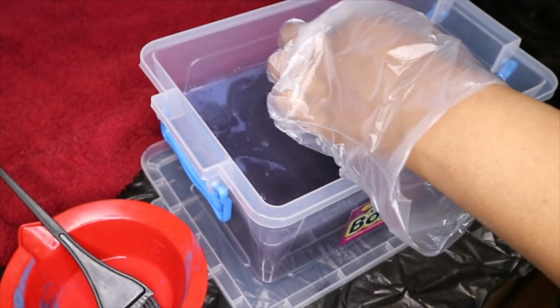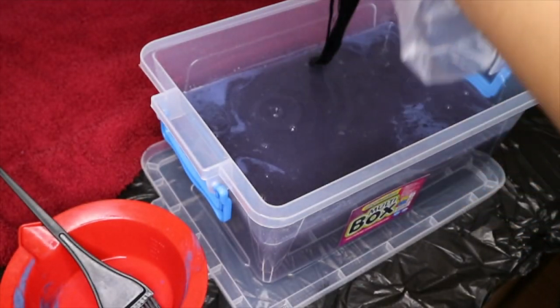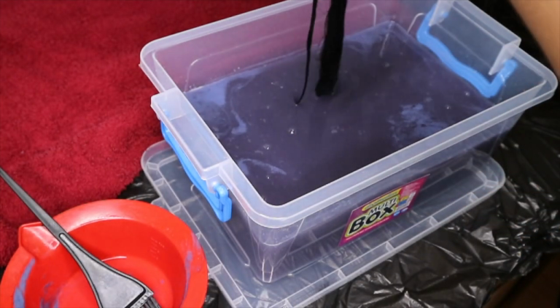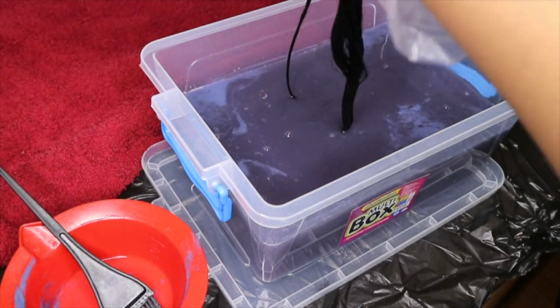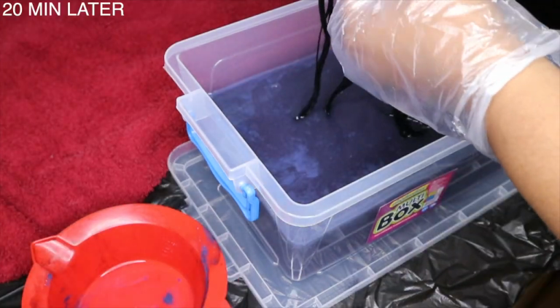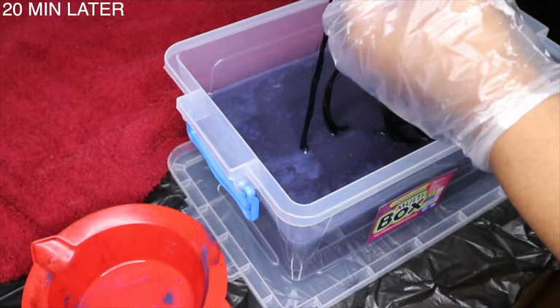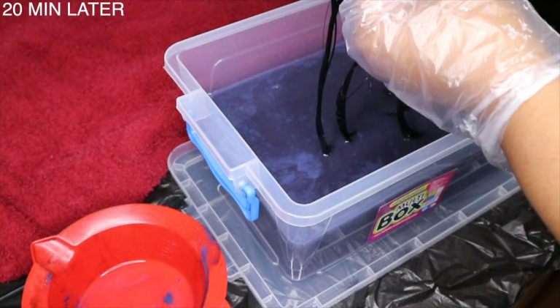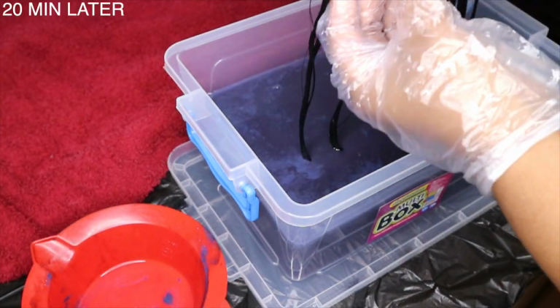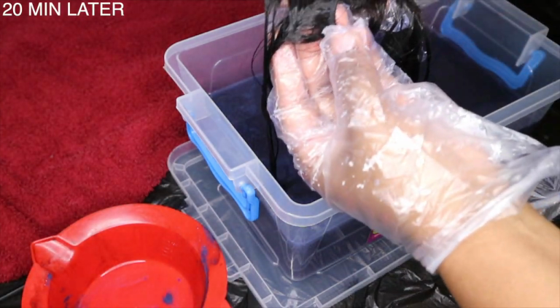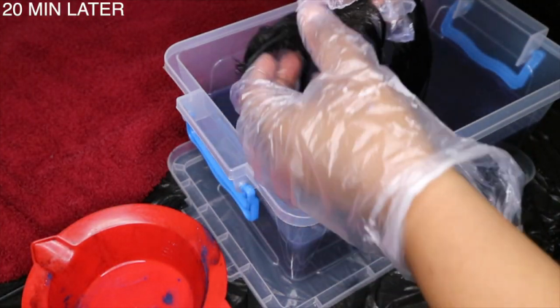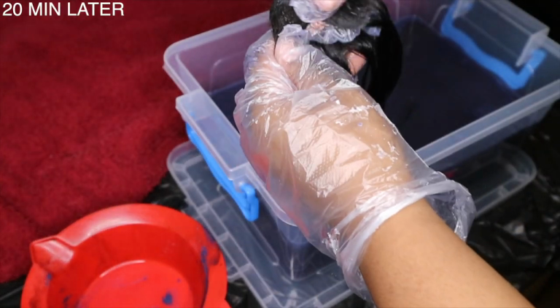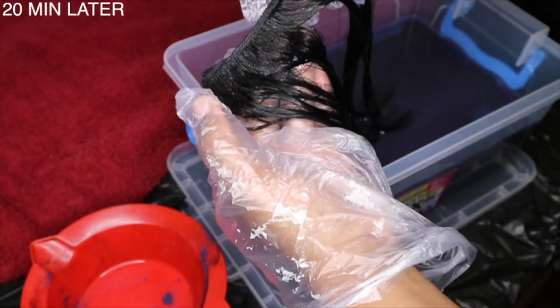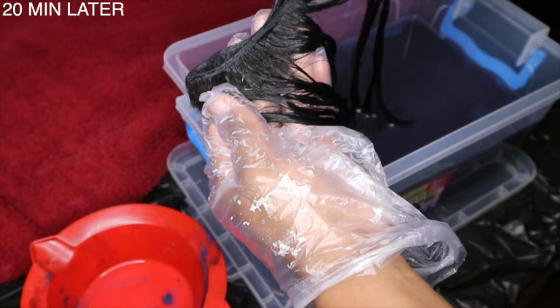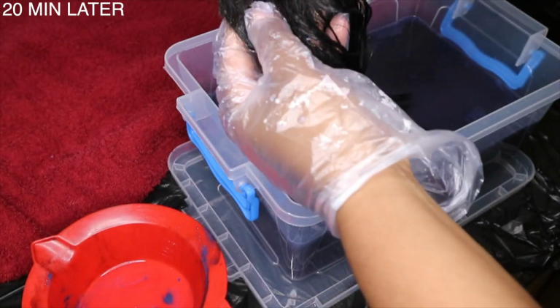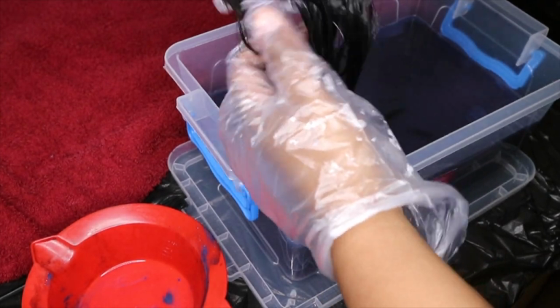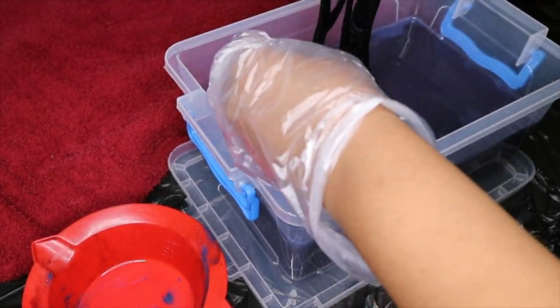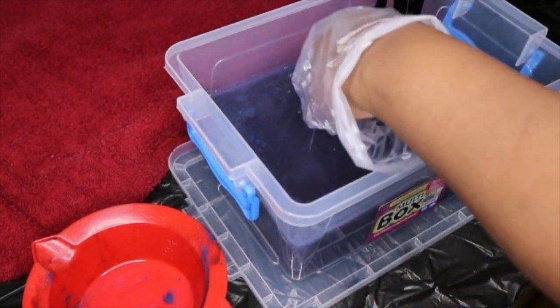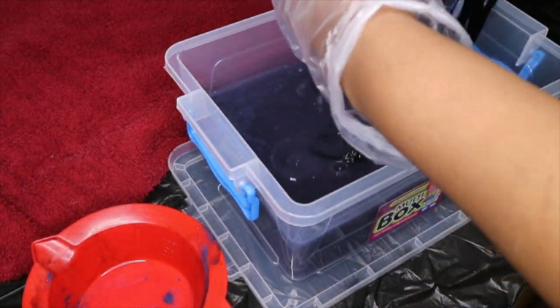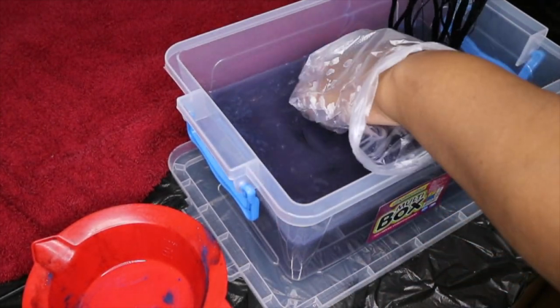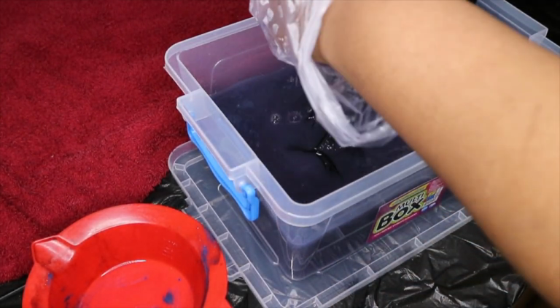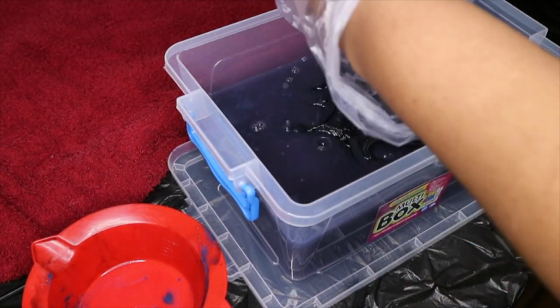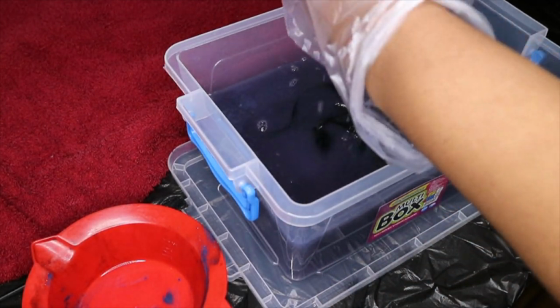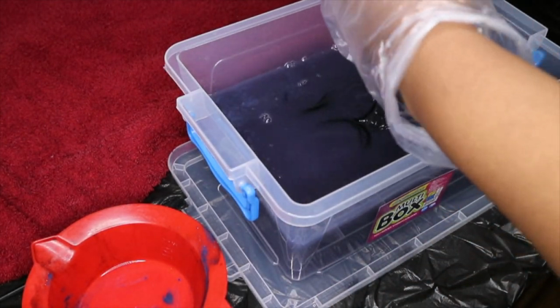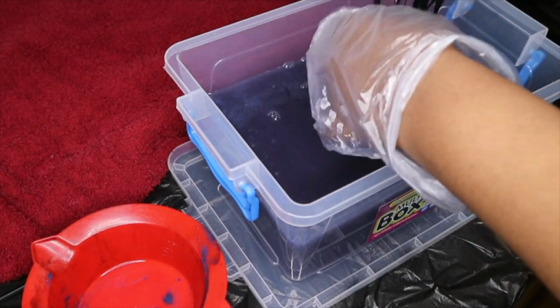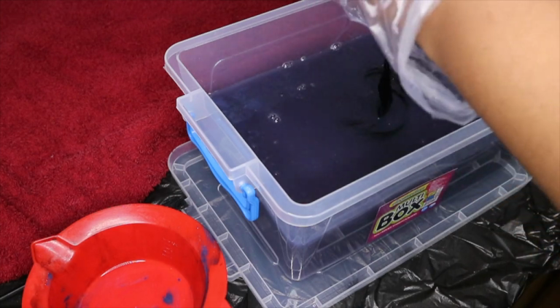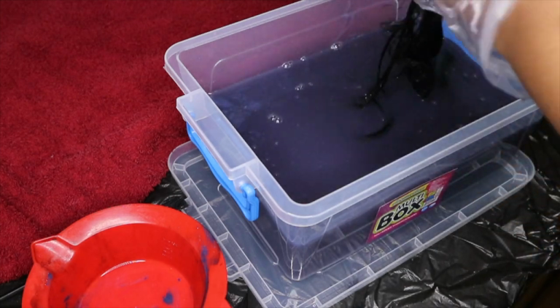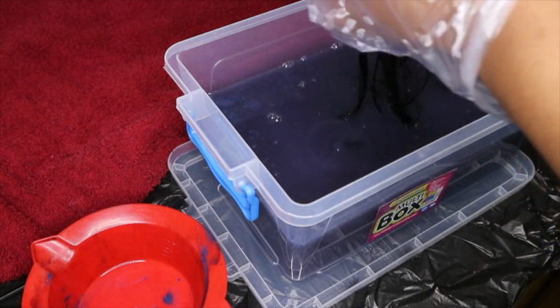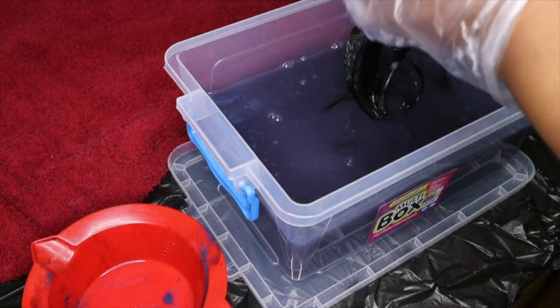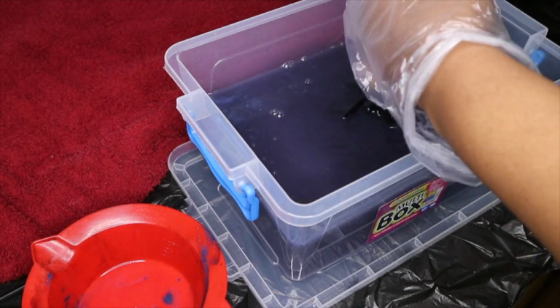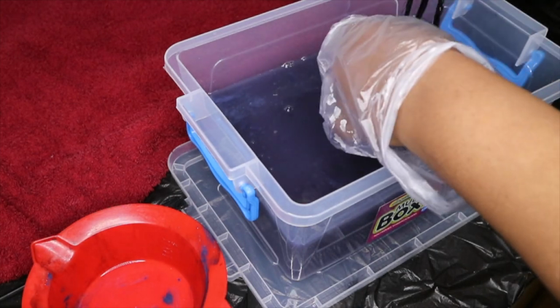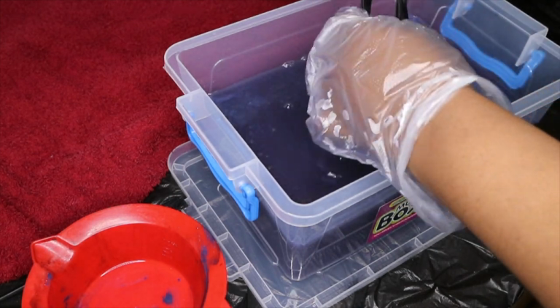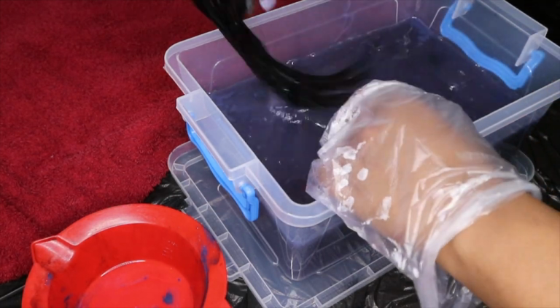So that's what I did — I left it in for about 20 minutes. The hair, as you can see, turned black. I was very, very excited! And that's when I added another pack to the water and added the rest of my extensions.